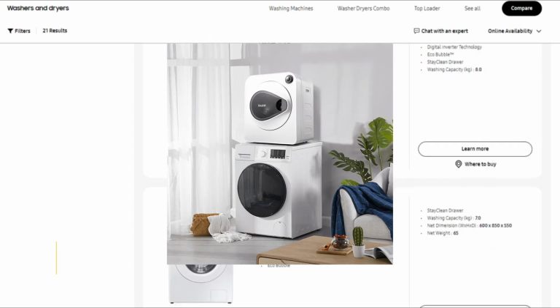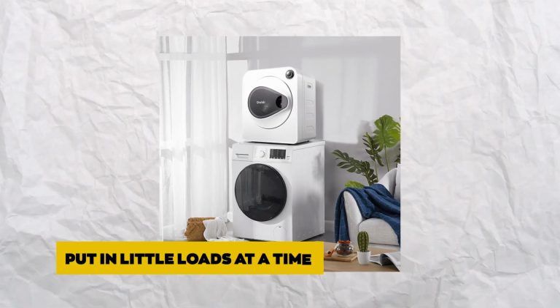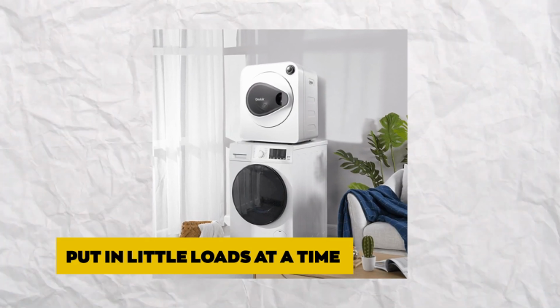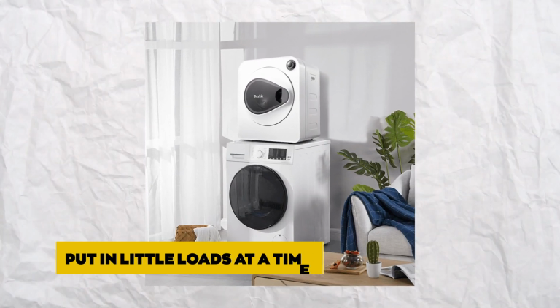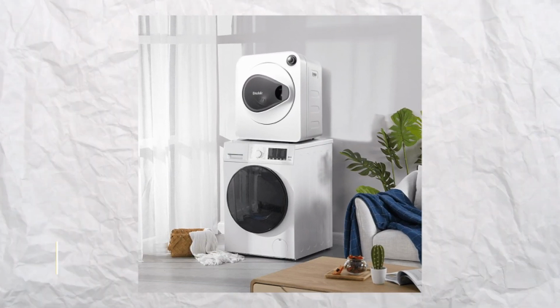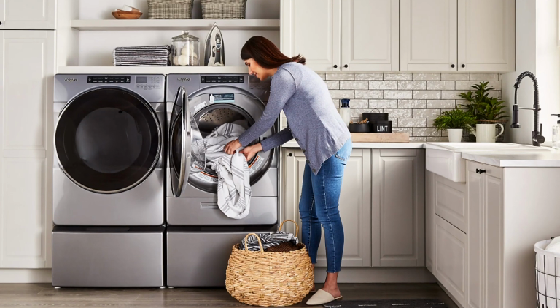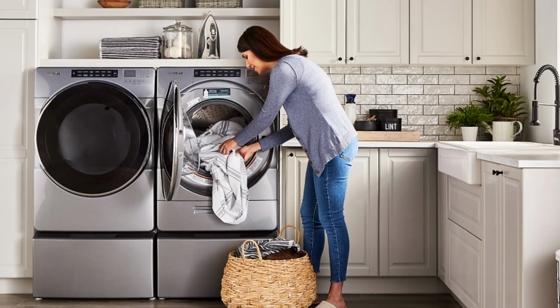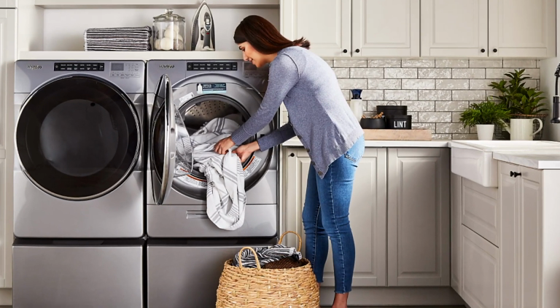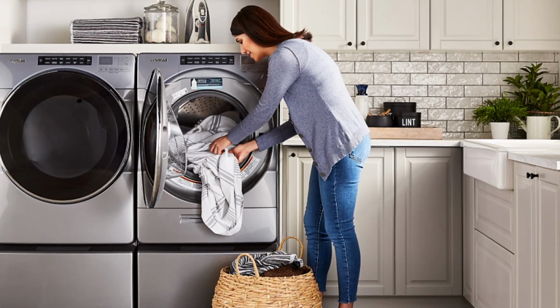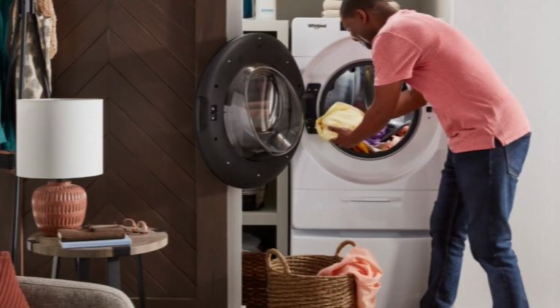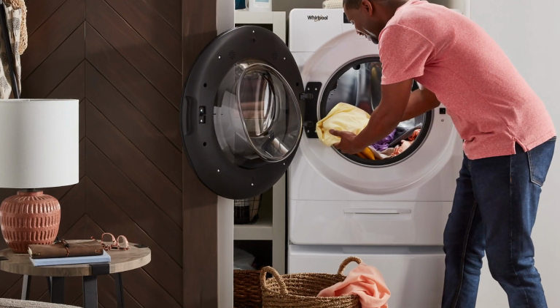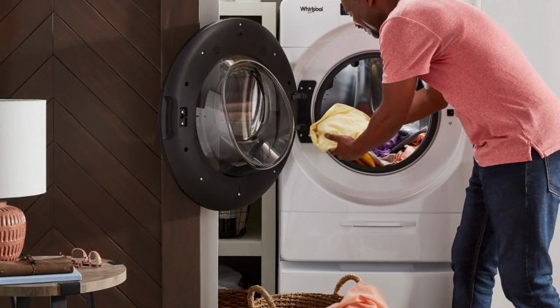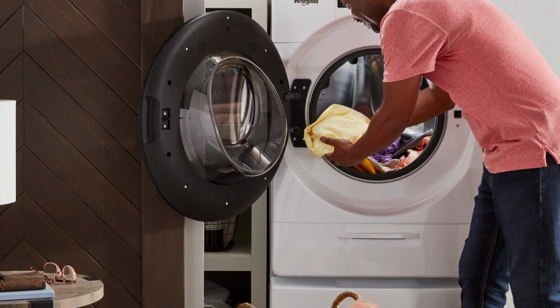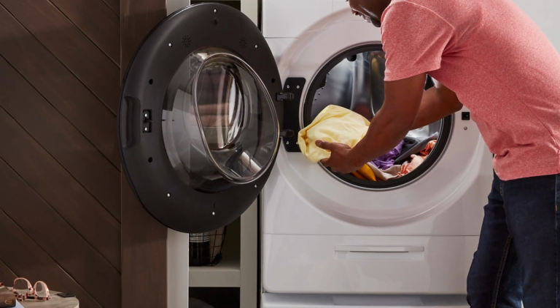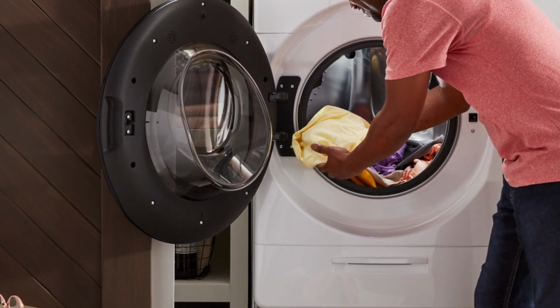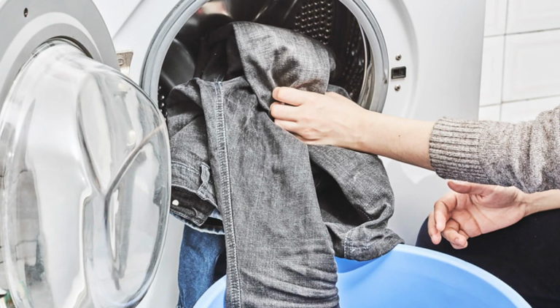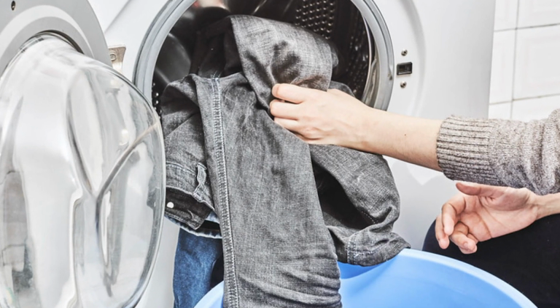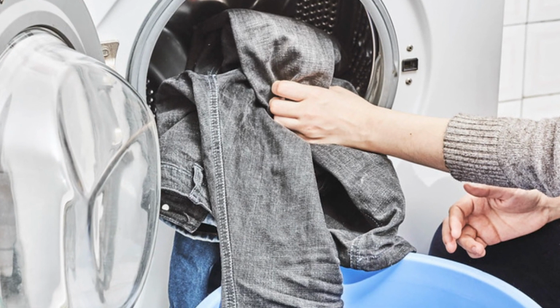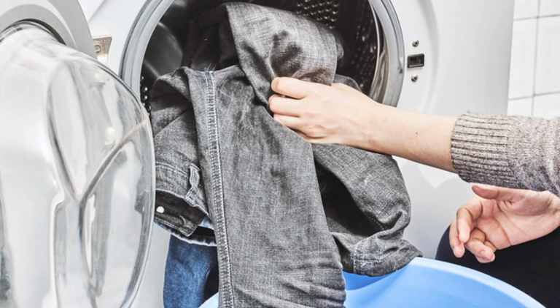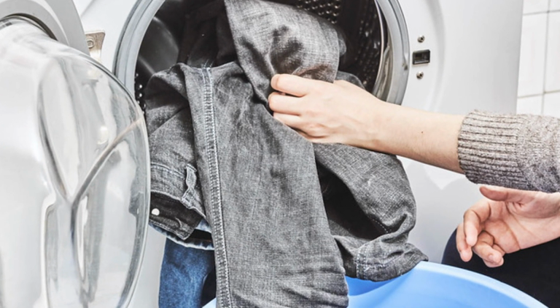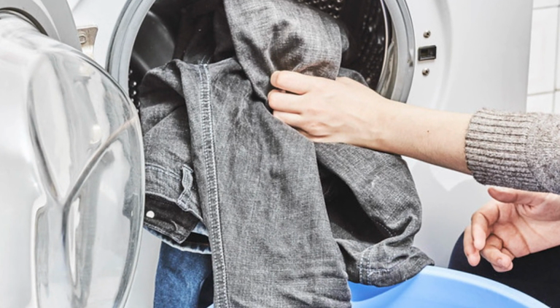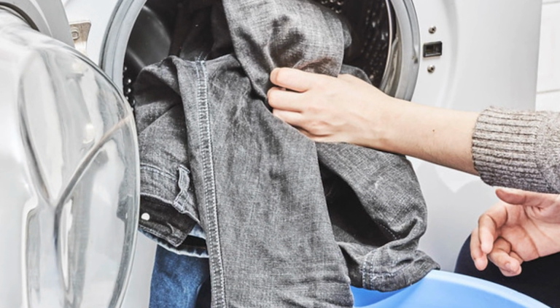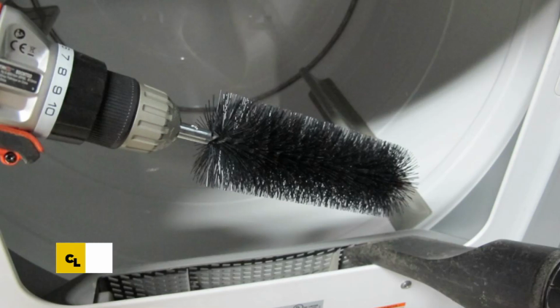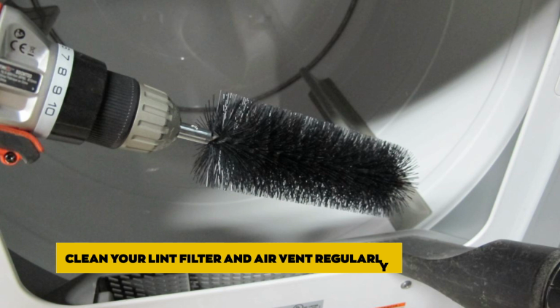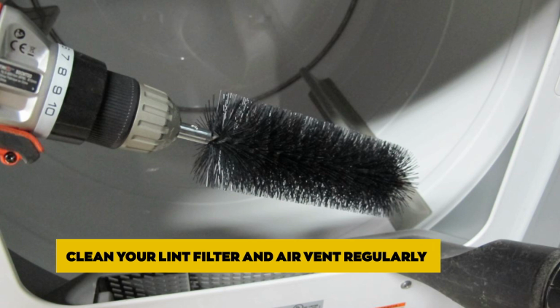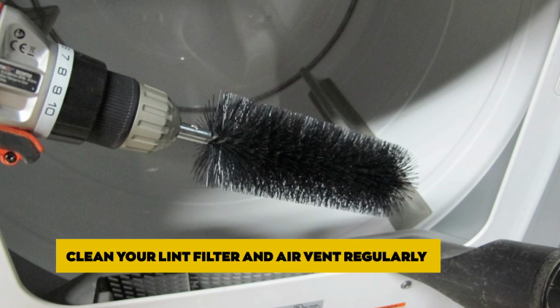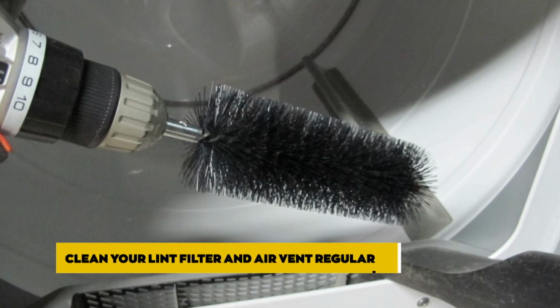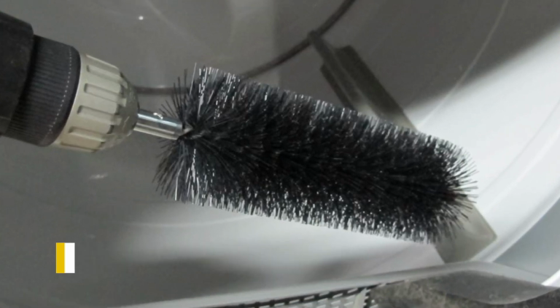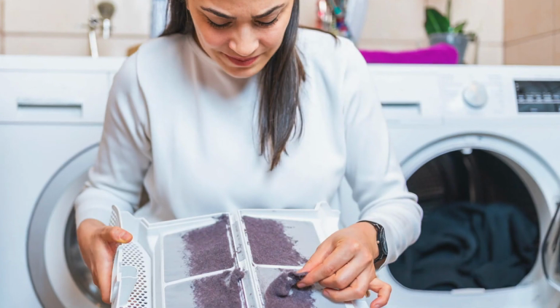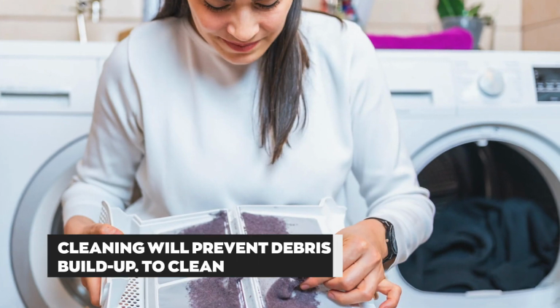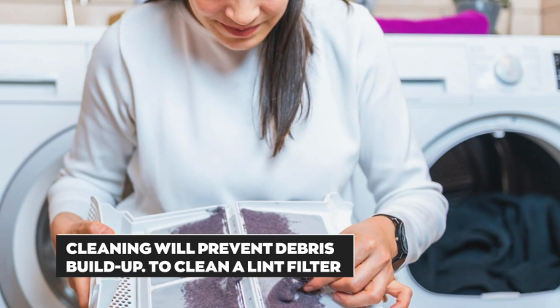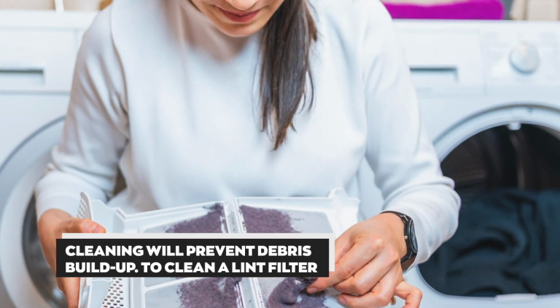Put in little loads at a time. Avoid overloading your dryer. Put the required amount of clothes in your dryer to allow air to flow freely so your clothes can dry. Clean your lint filter and air vent regularly — cleaning will prevent debris buildup.